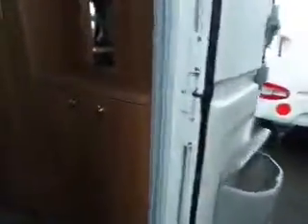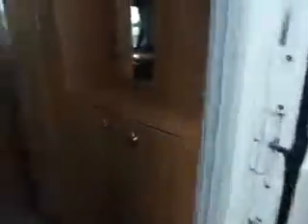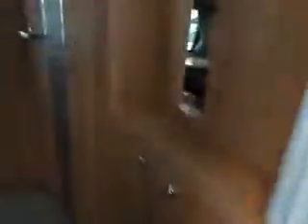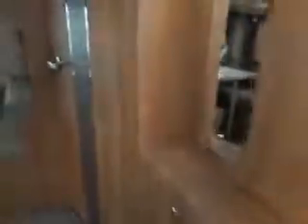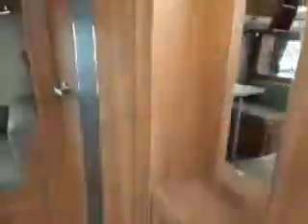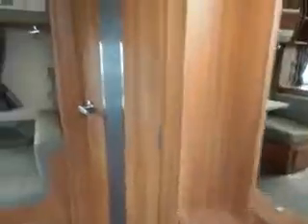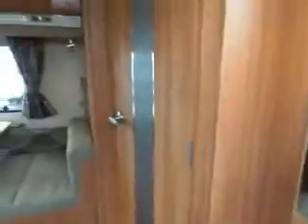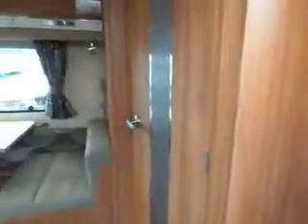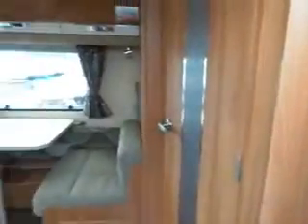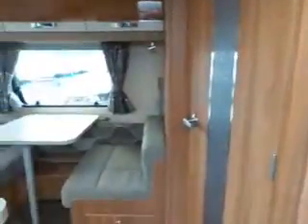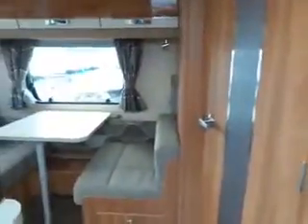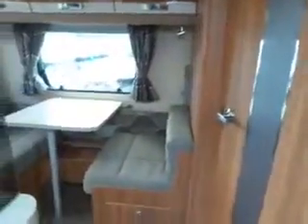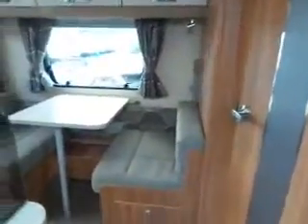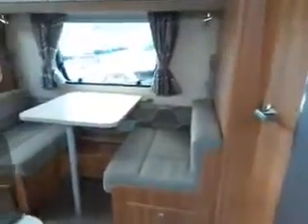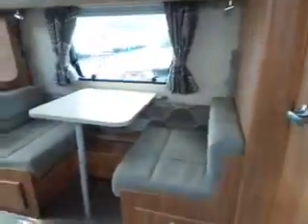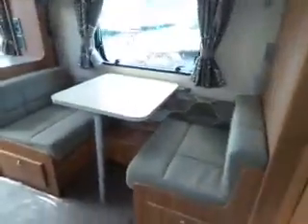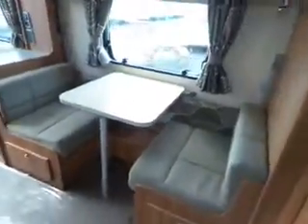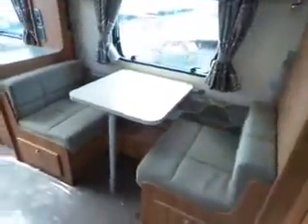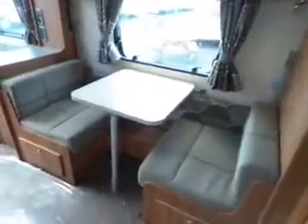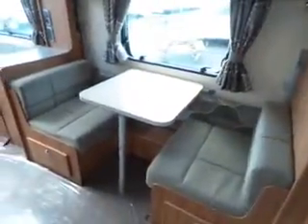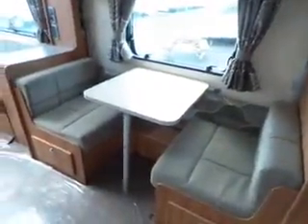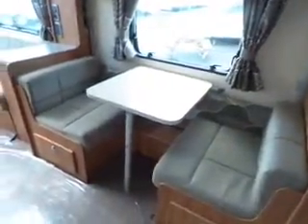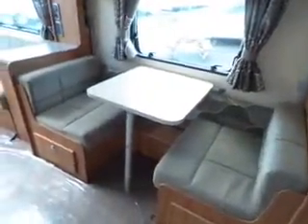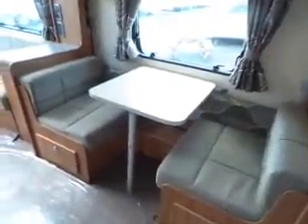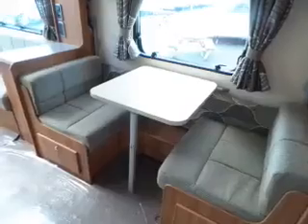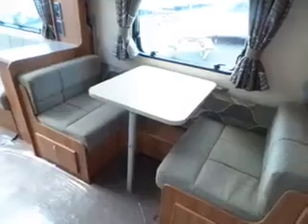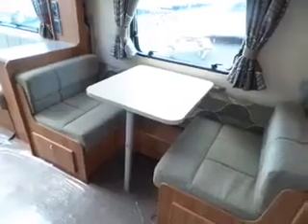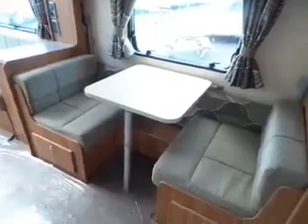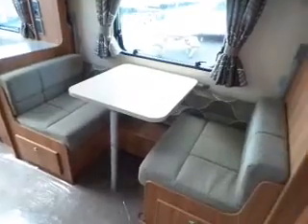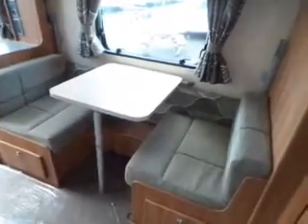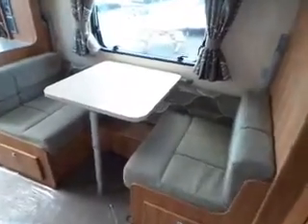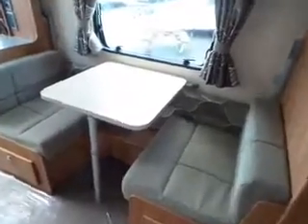Come in through the door, you've got all your panelling and your bathroom on the right. In front of you, as you walk in, you've got this nice little breakfast area which makes up into two bunks.